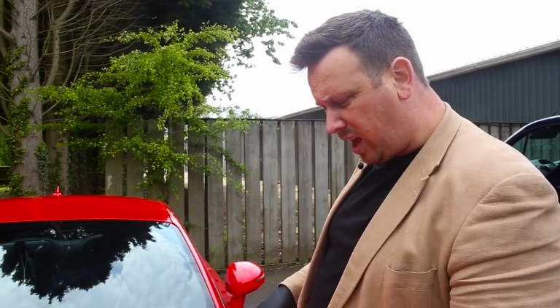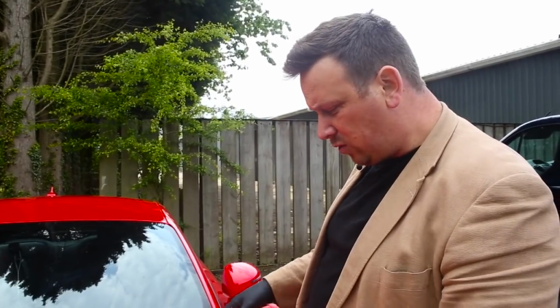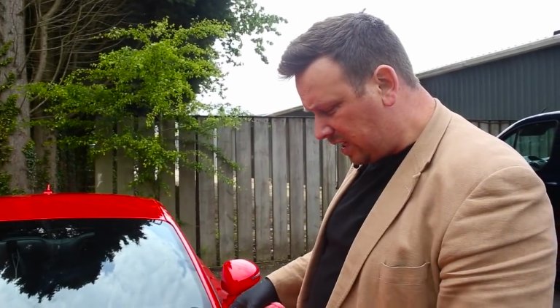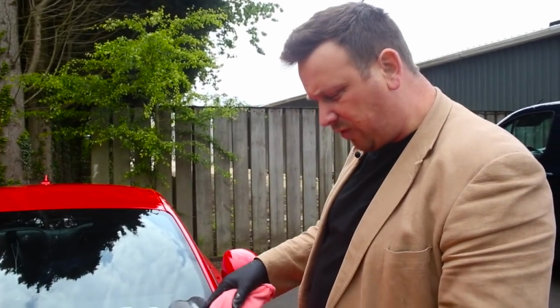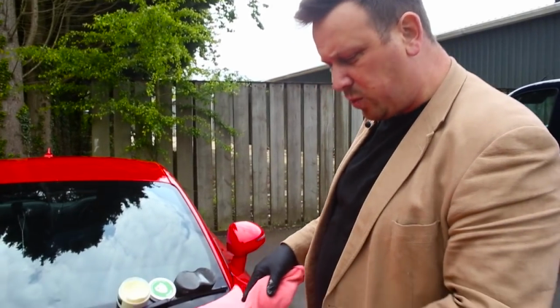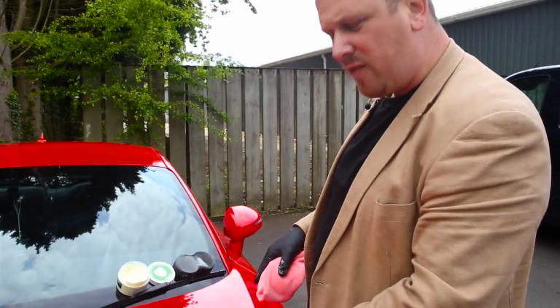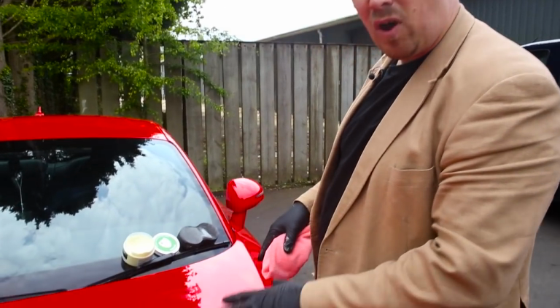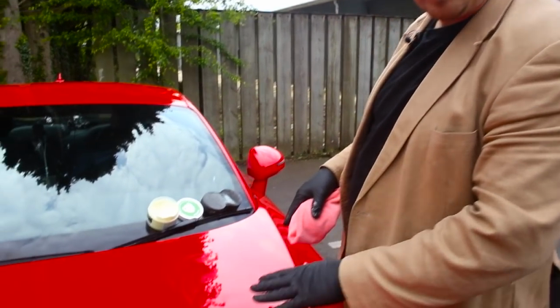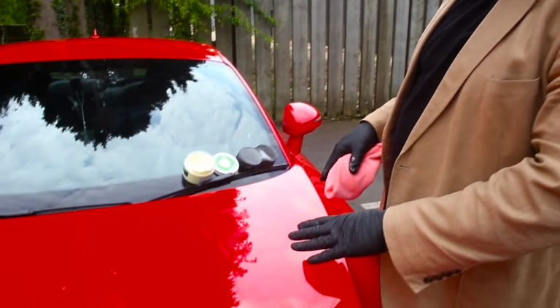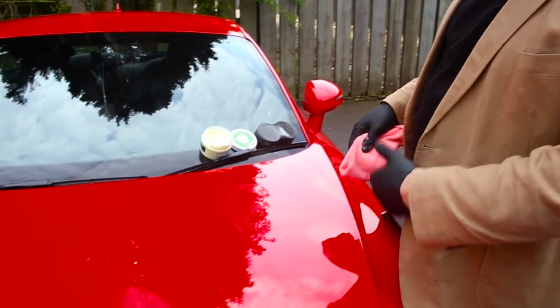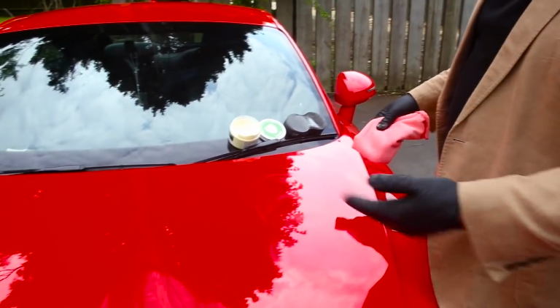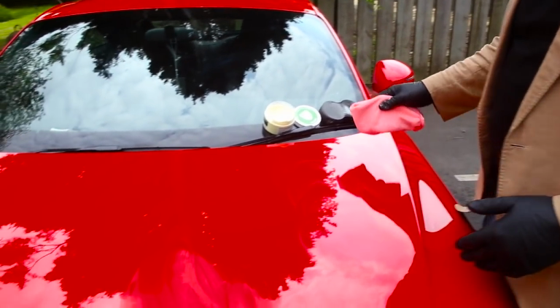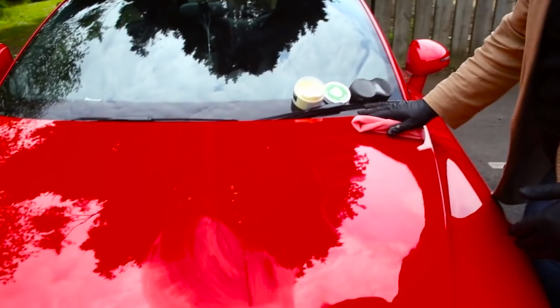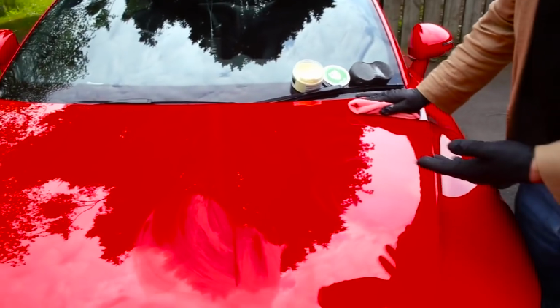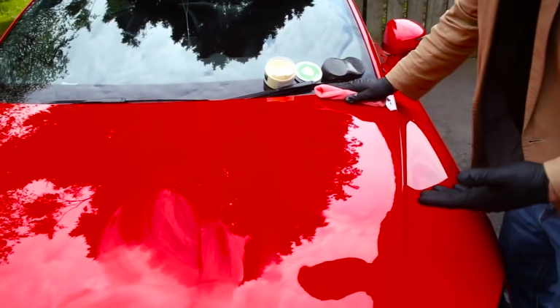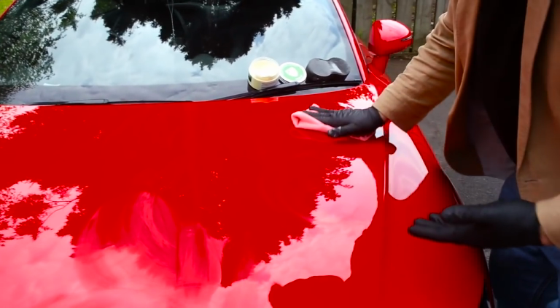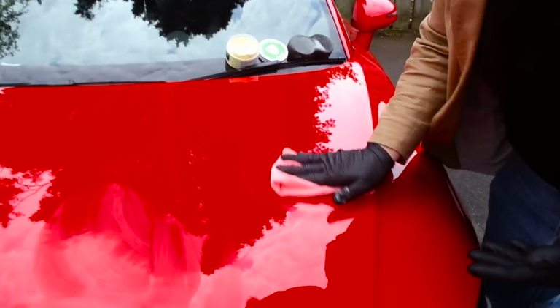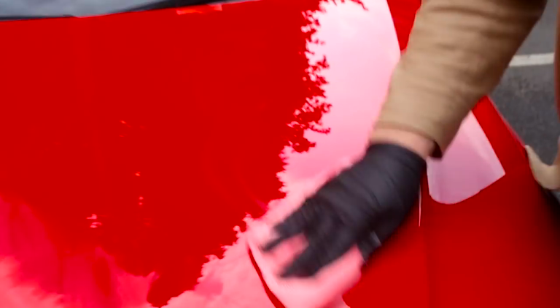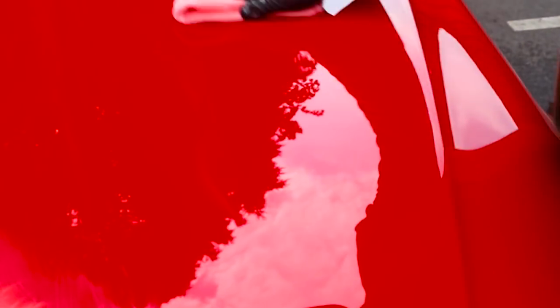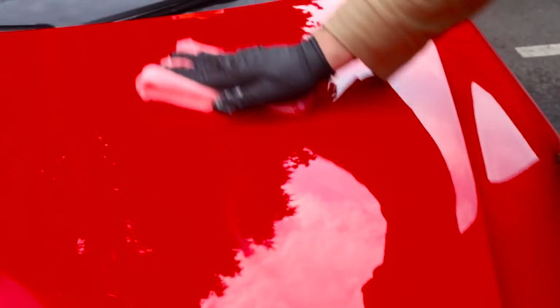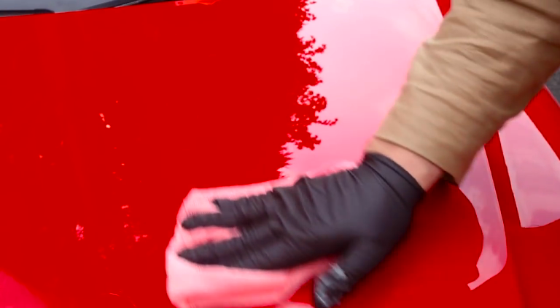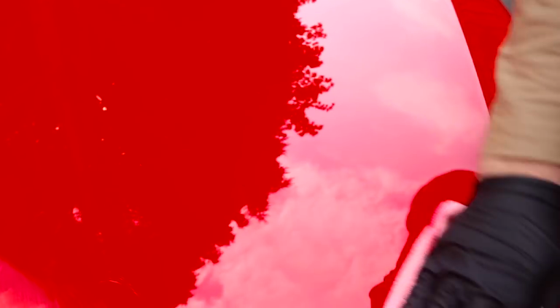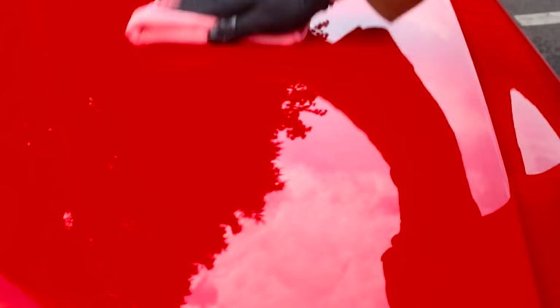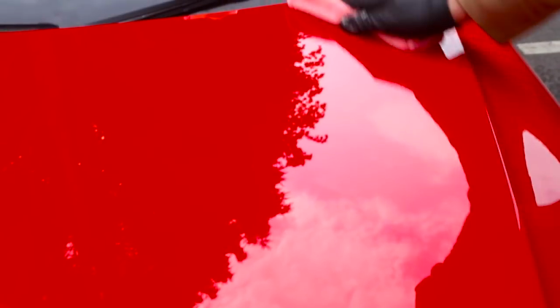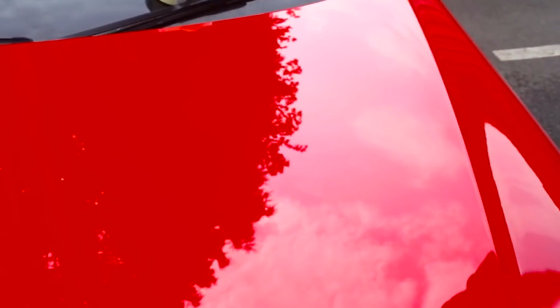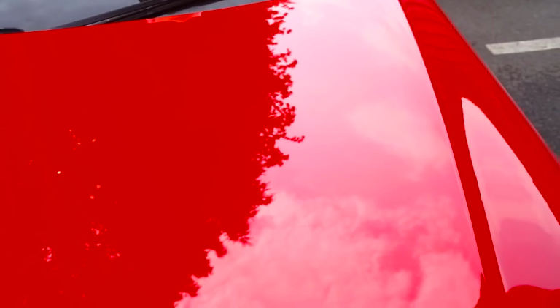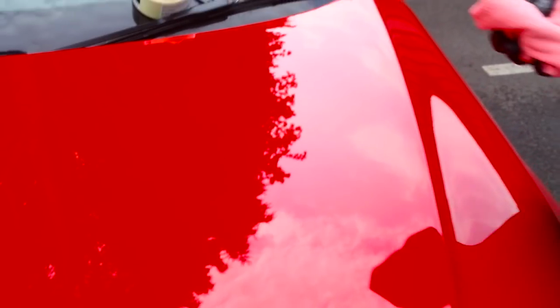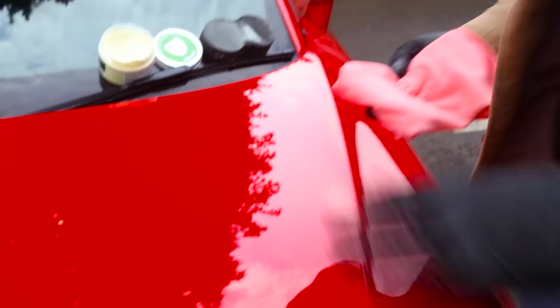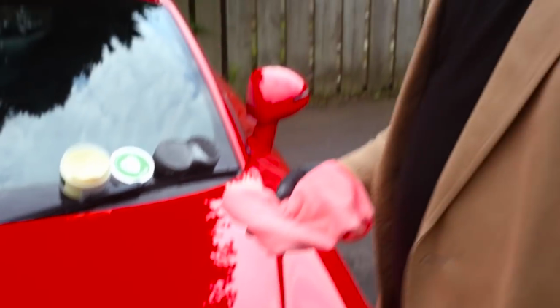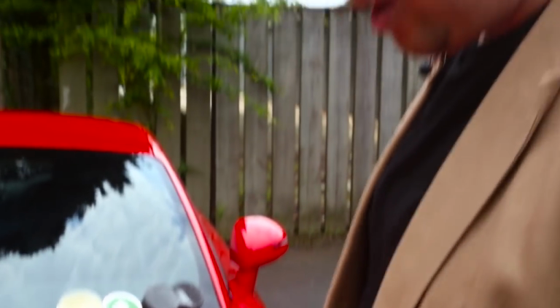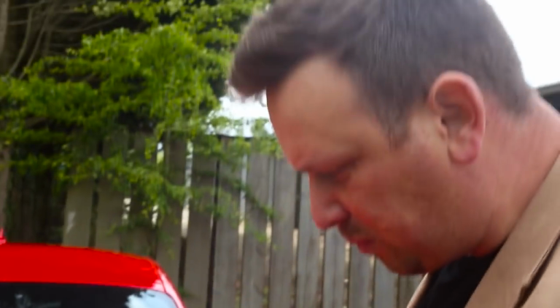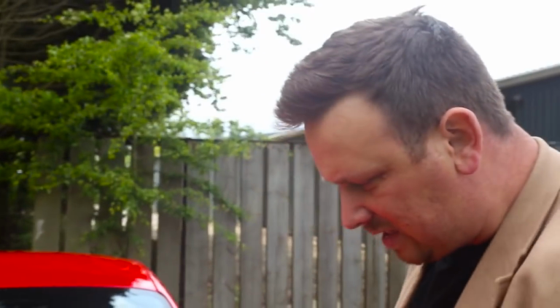And you'll see the difference. Where I've applied a nice thin coat, it will buff off nice and easily. And that's just a simple wipe. And that paint surface is protected.